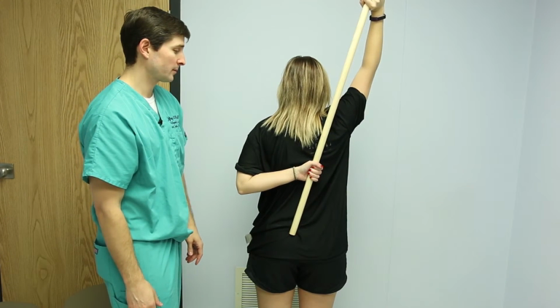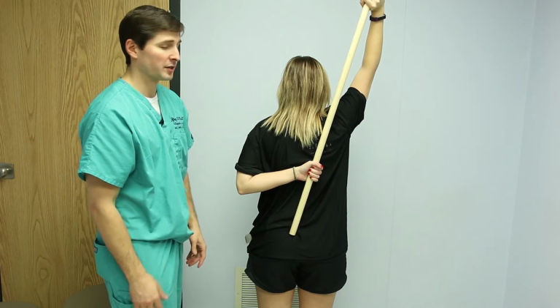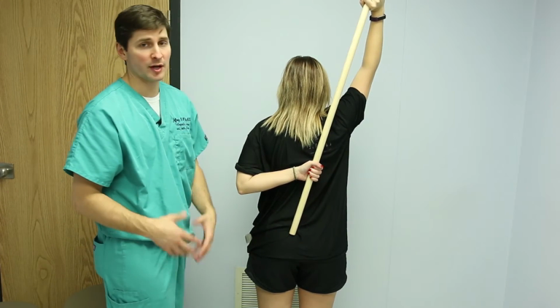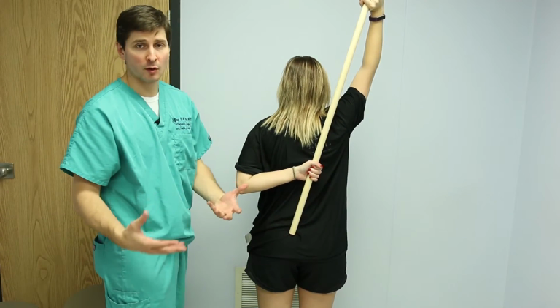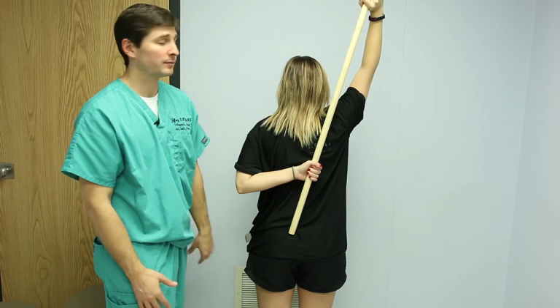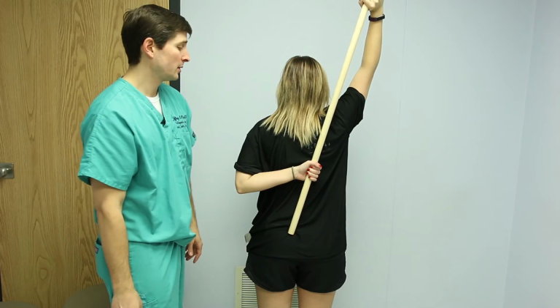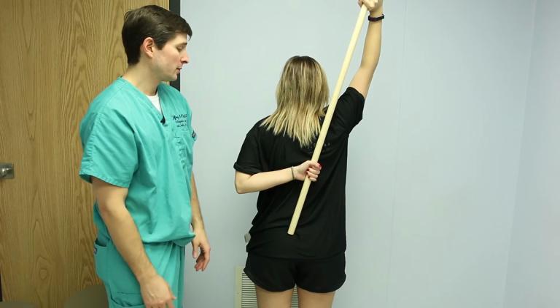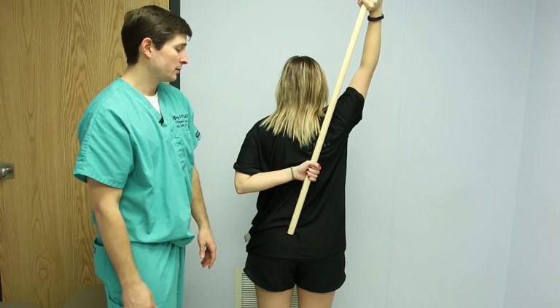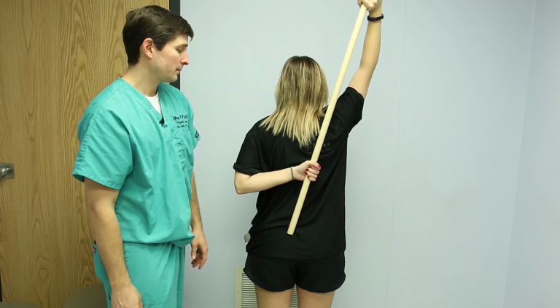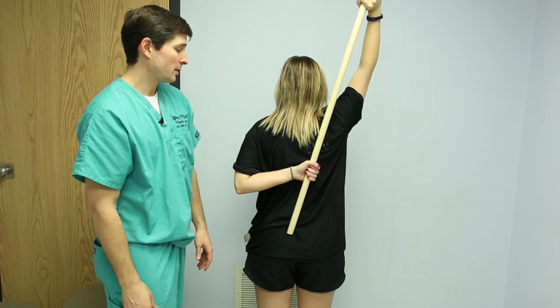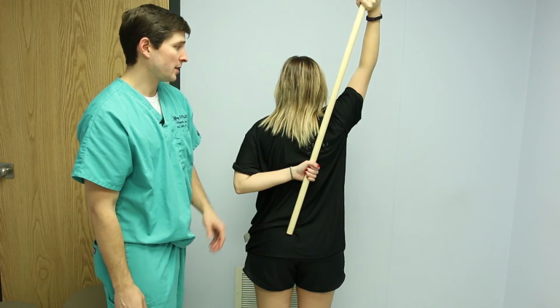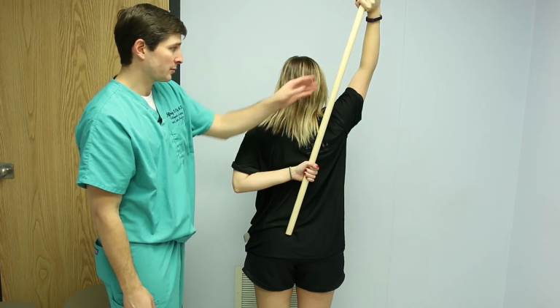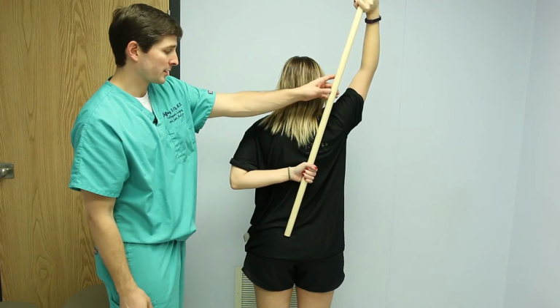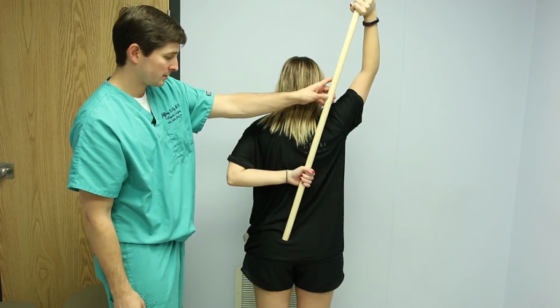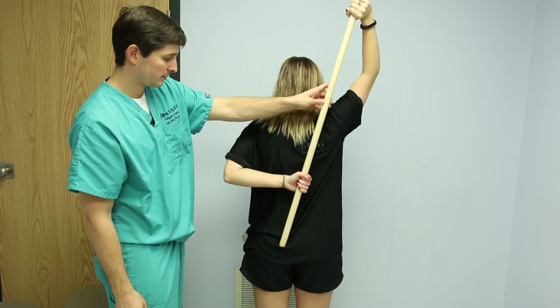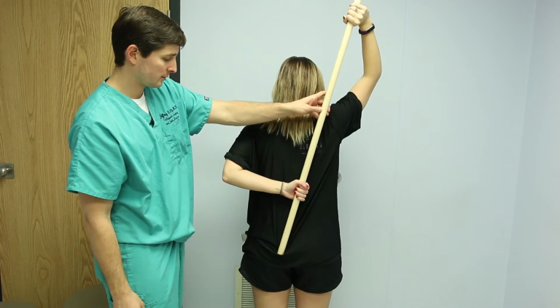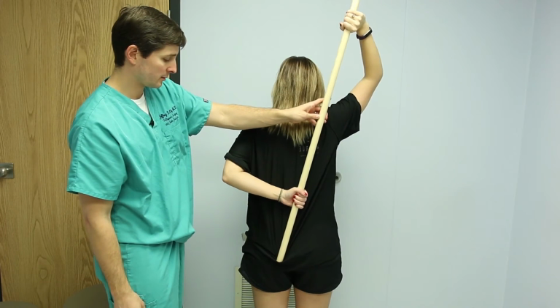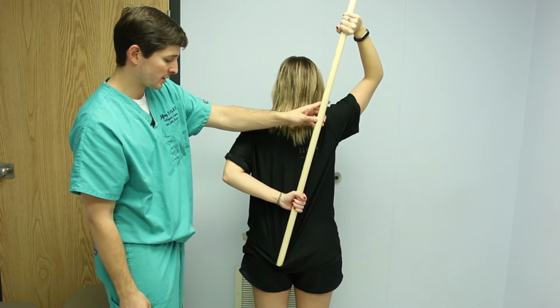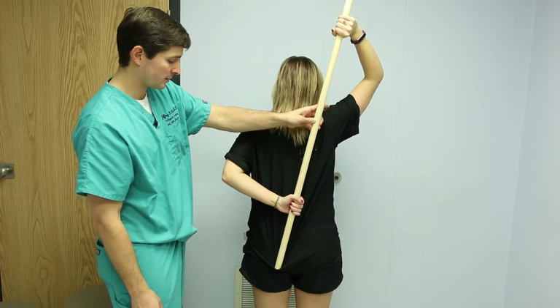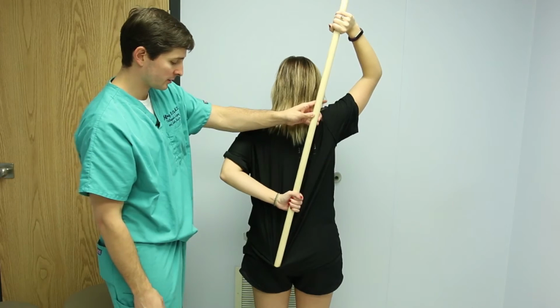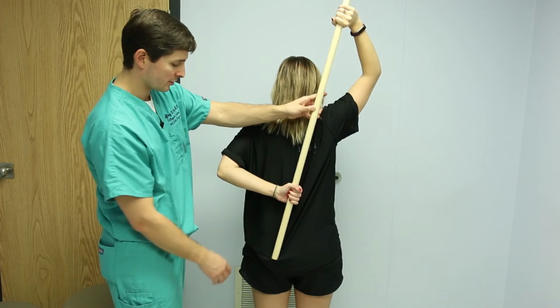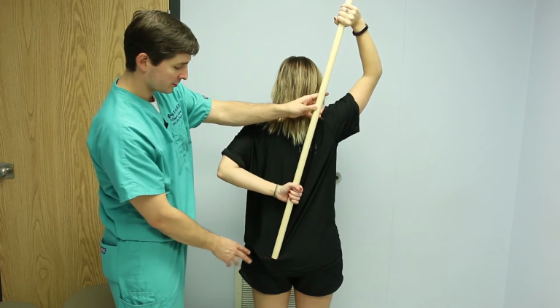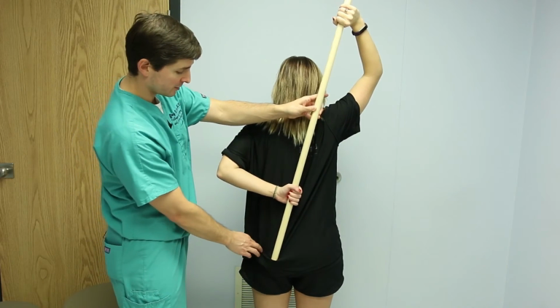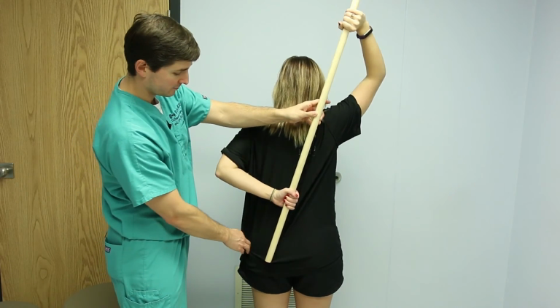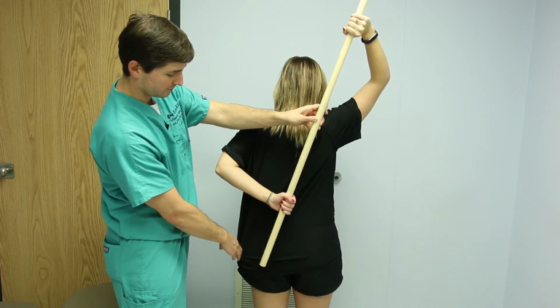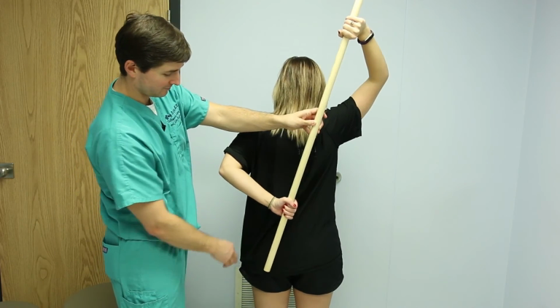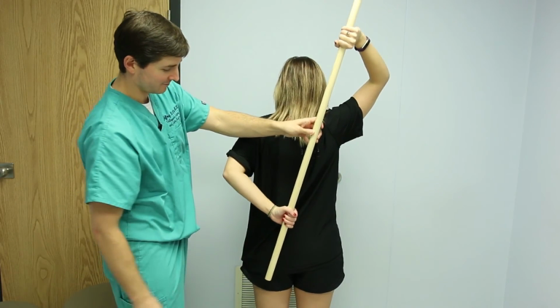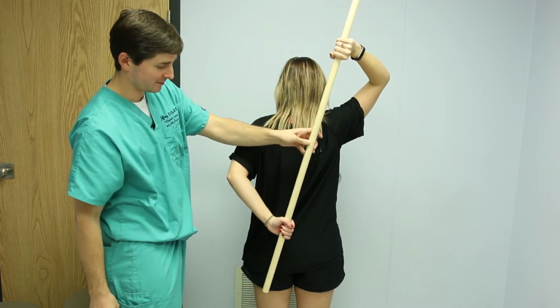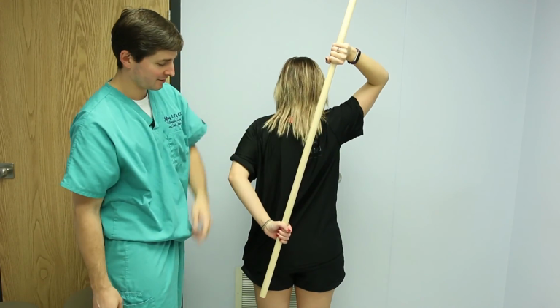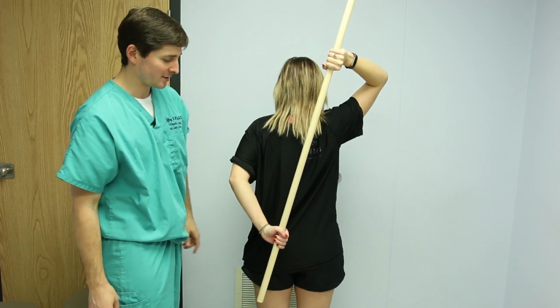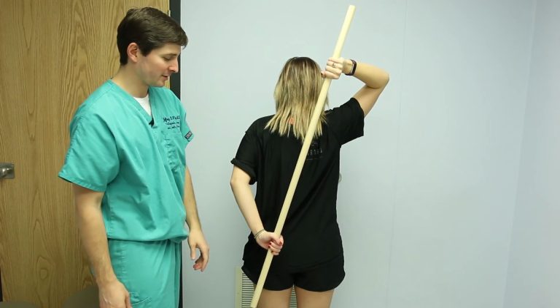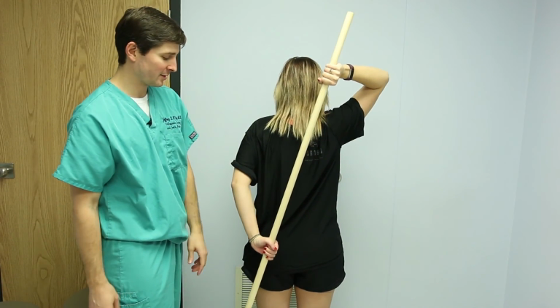You can stretch and hold it, then relax and let it back down to the side.